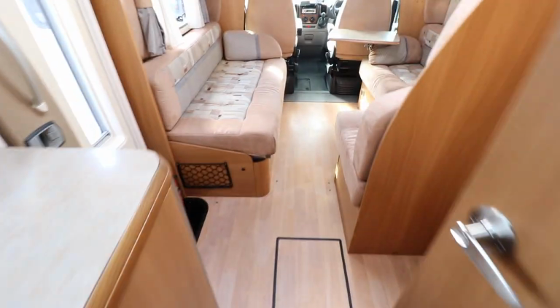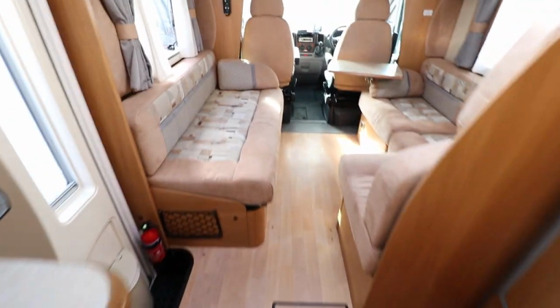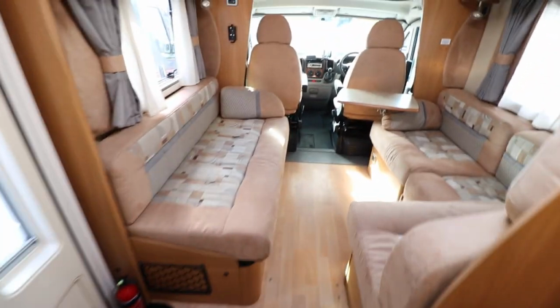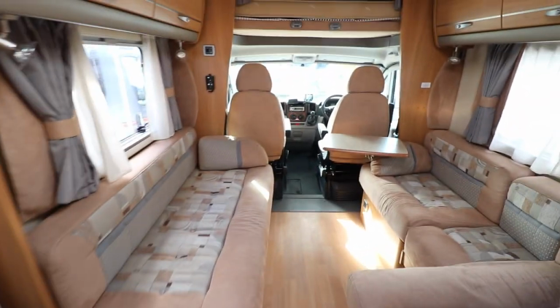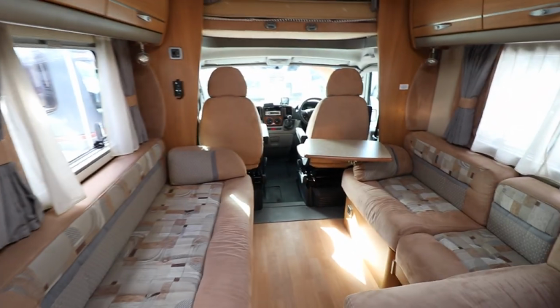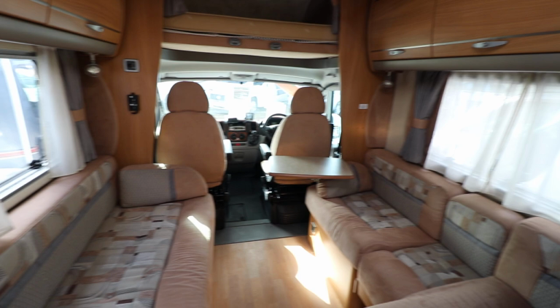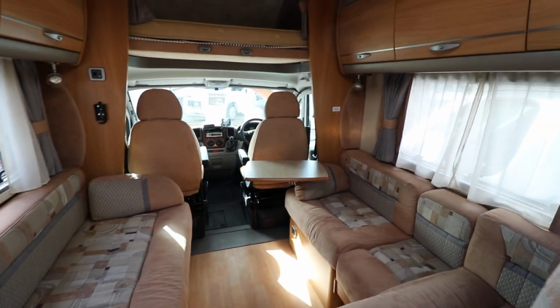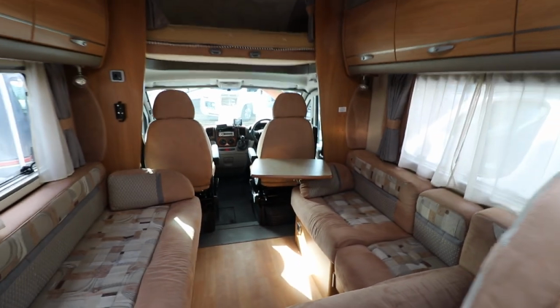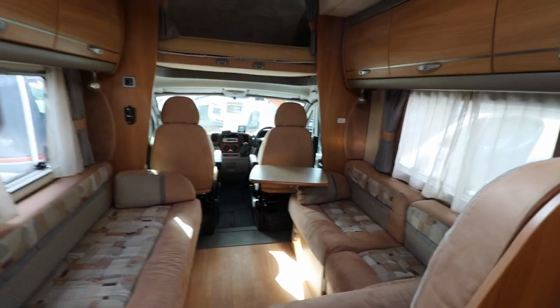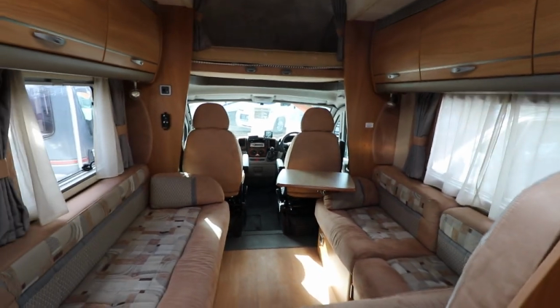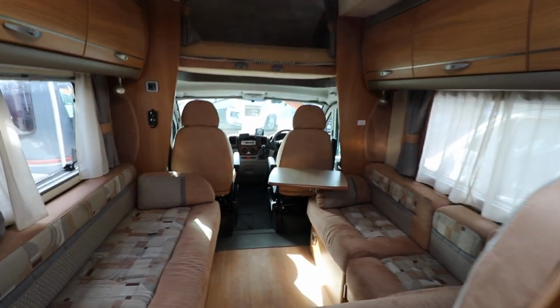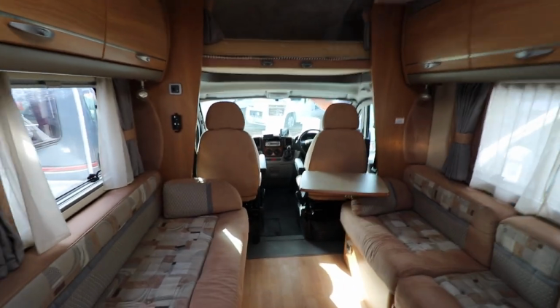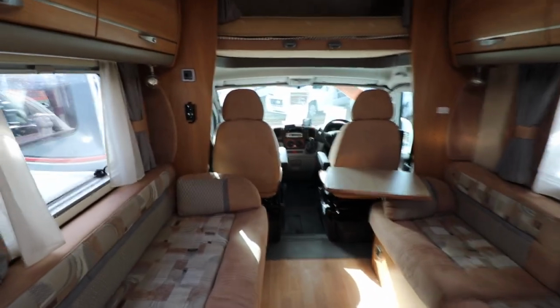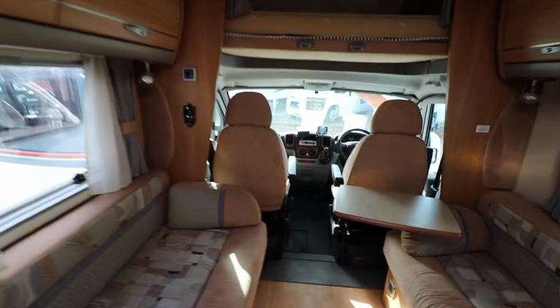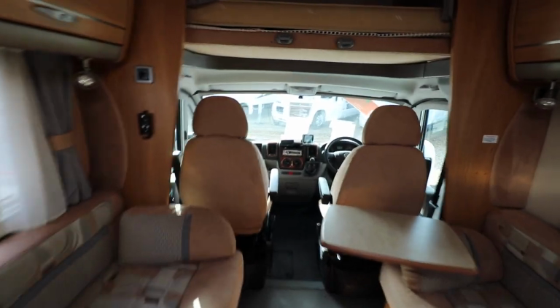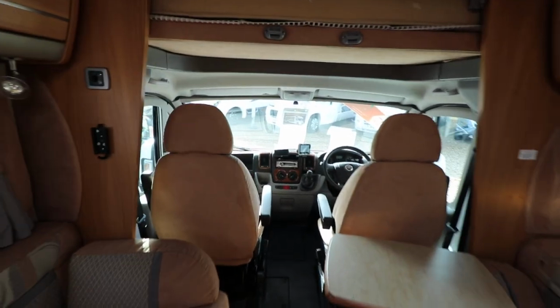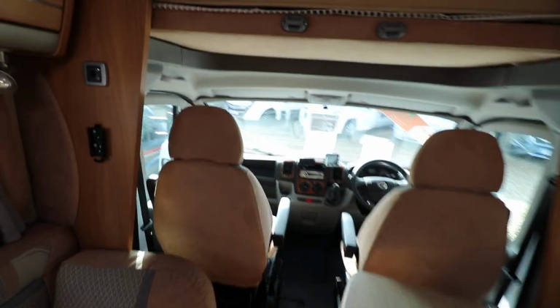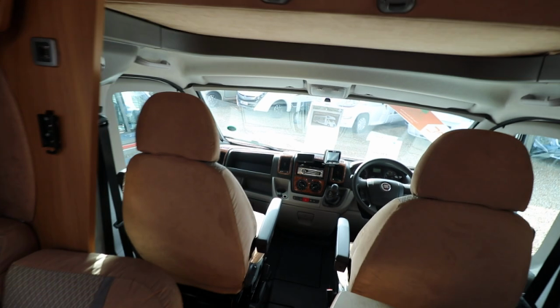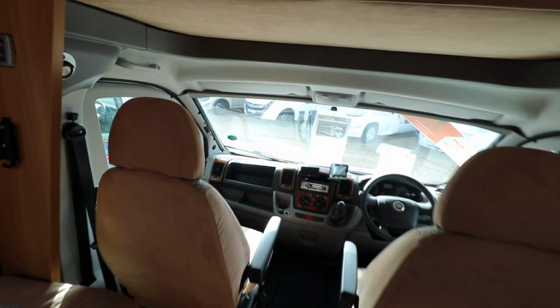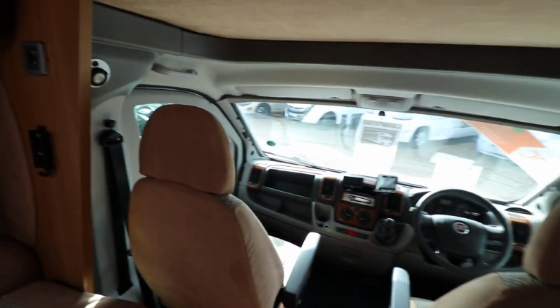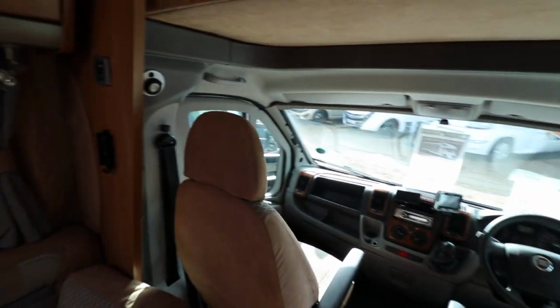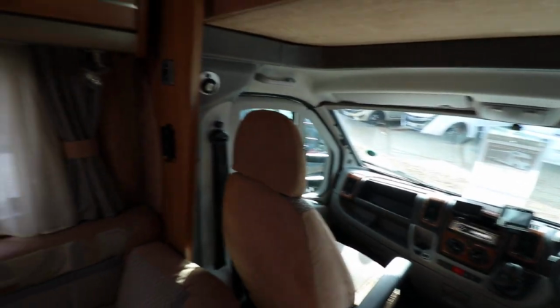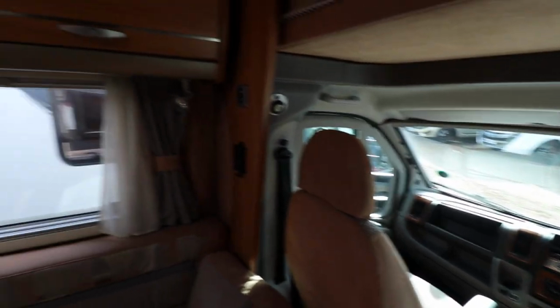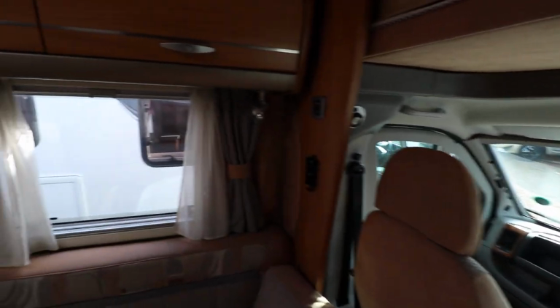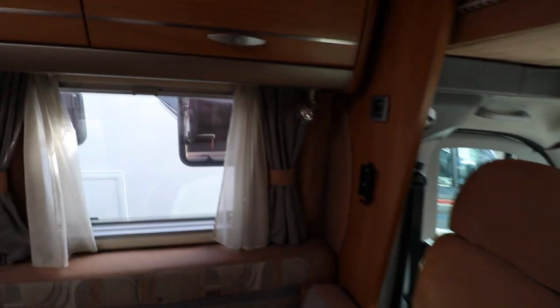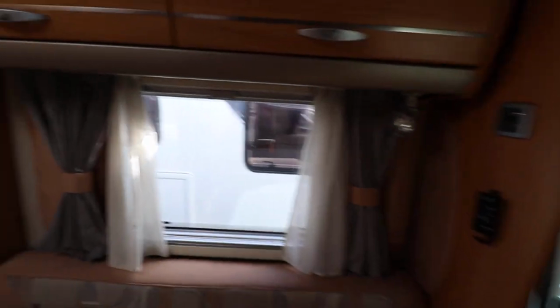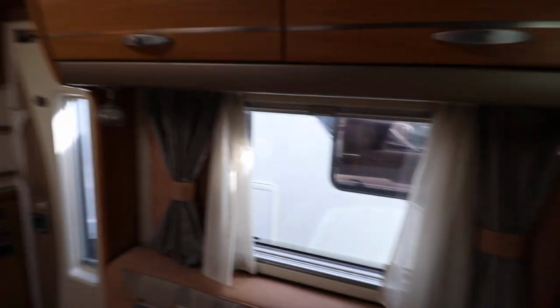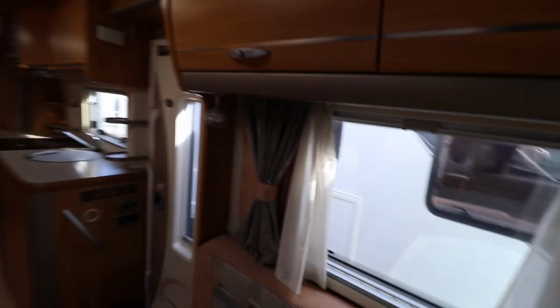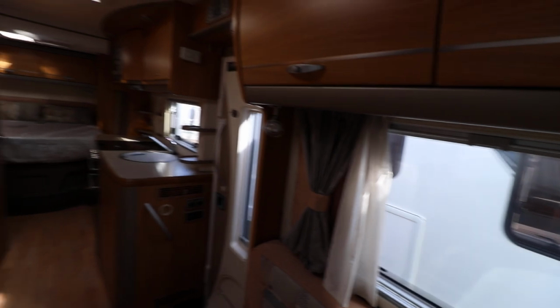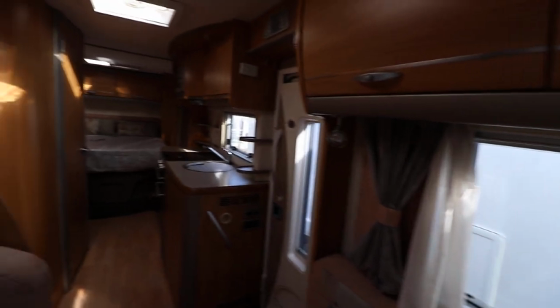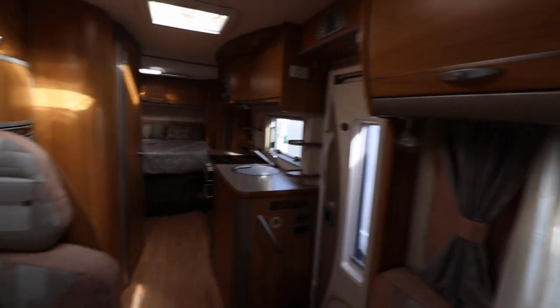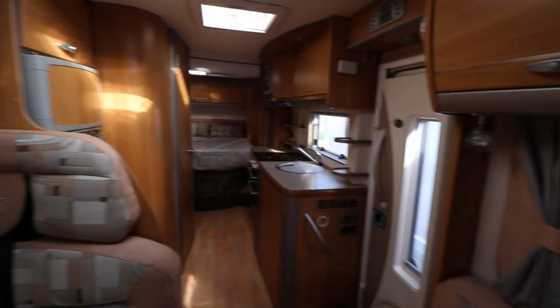The cab area has got air conditioning, and there is a driver's airbag as well. You've got four cab blinds, a reversing camera, and there is an alarm system on this motorhome as well.